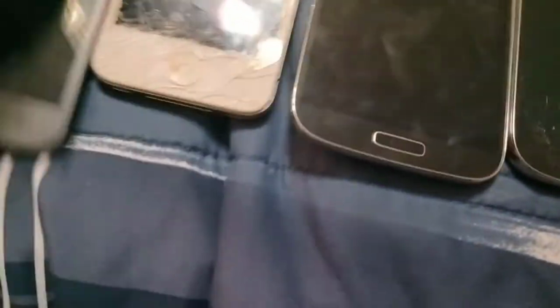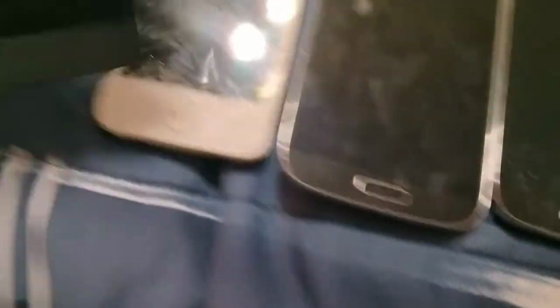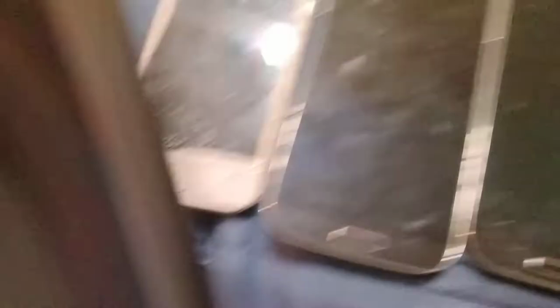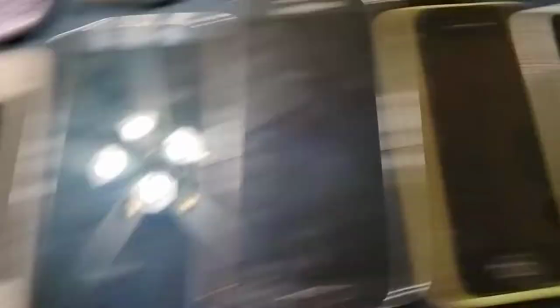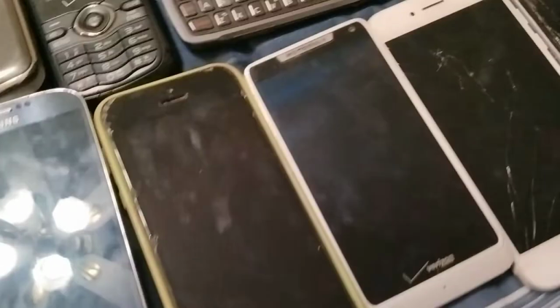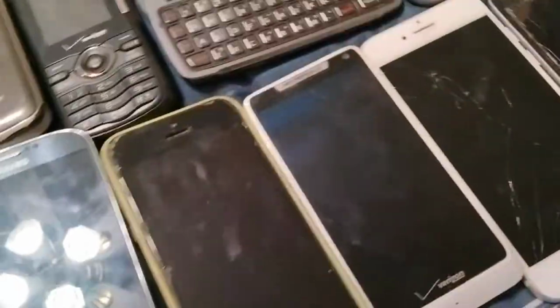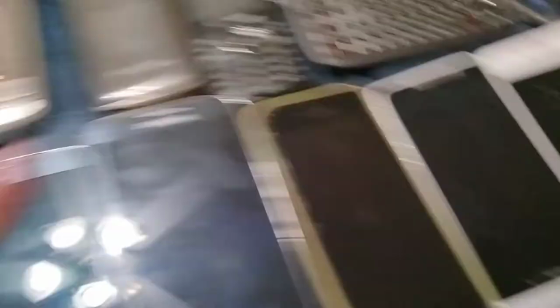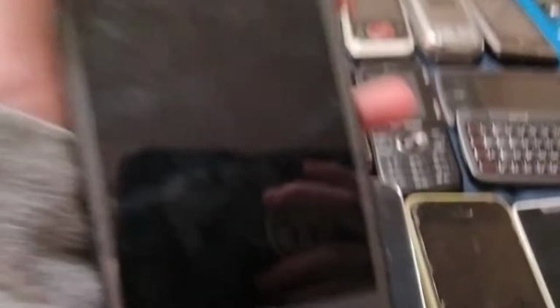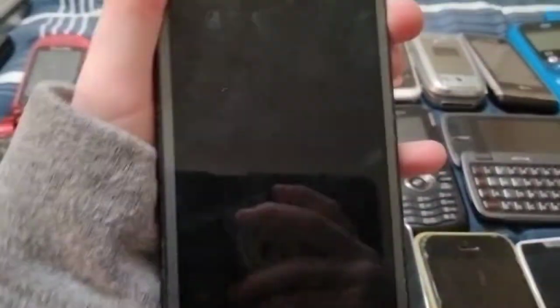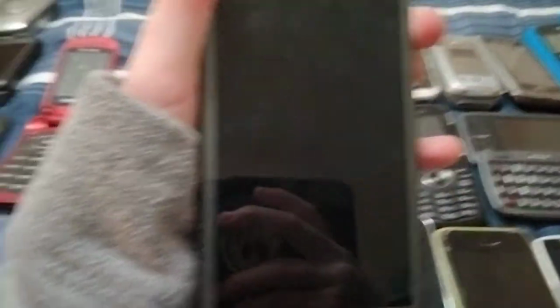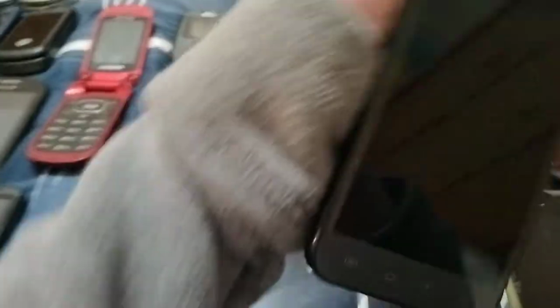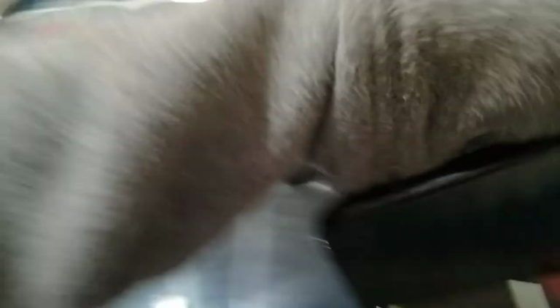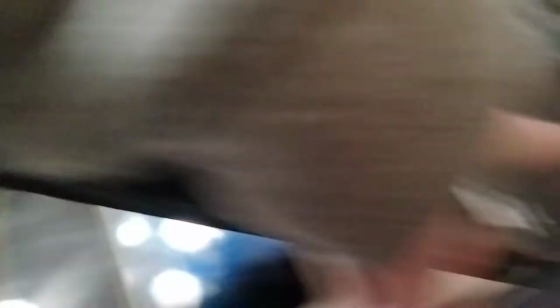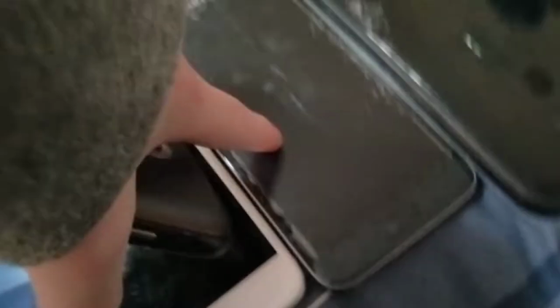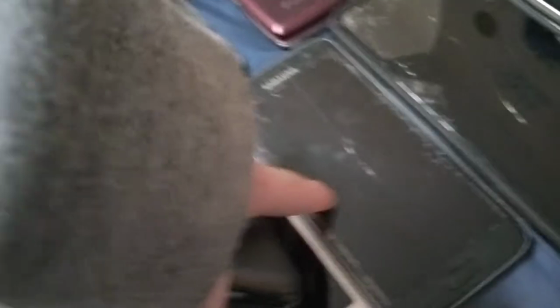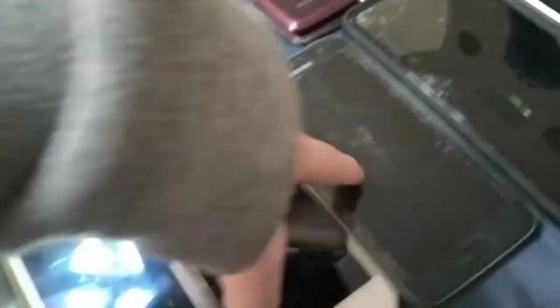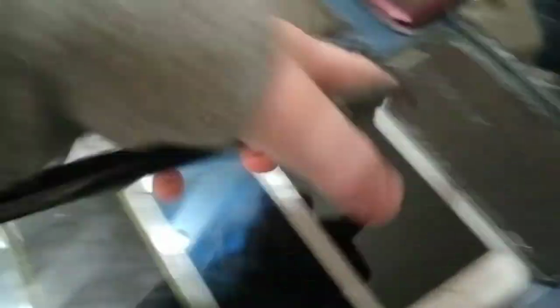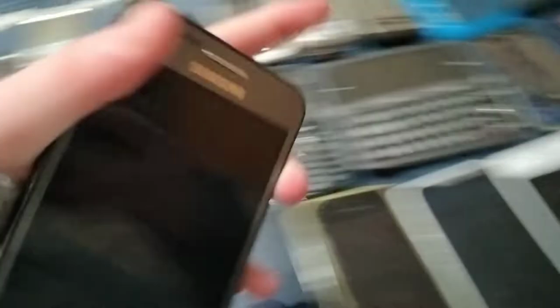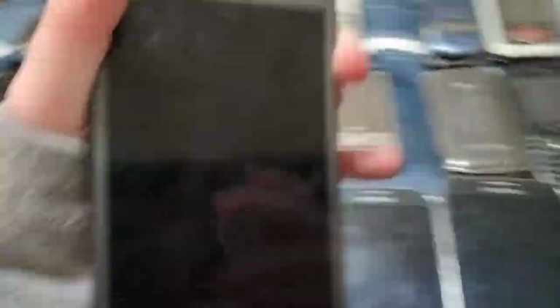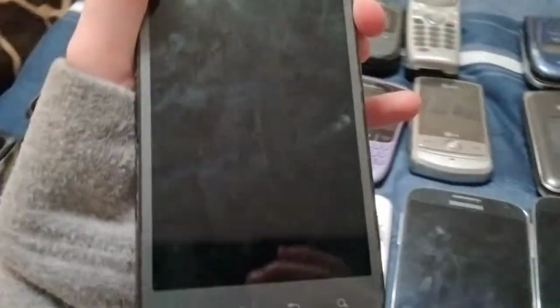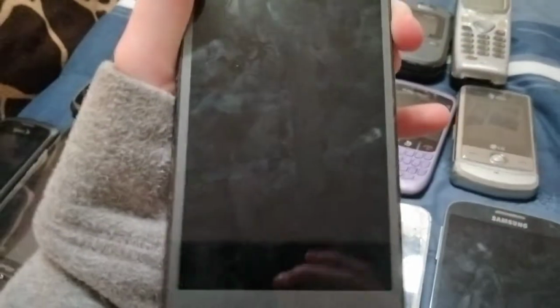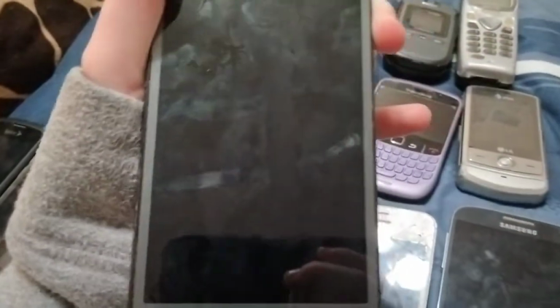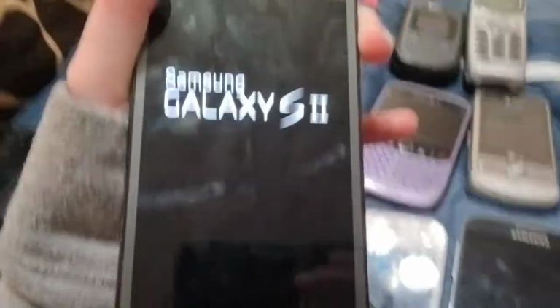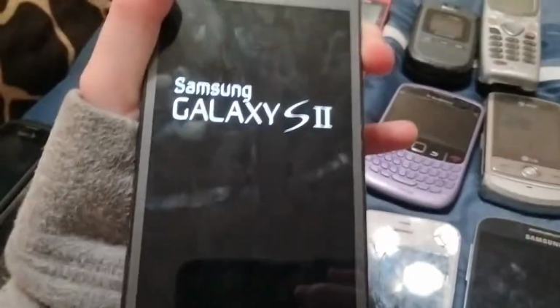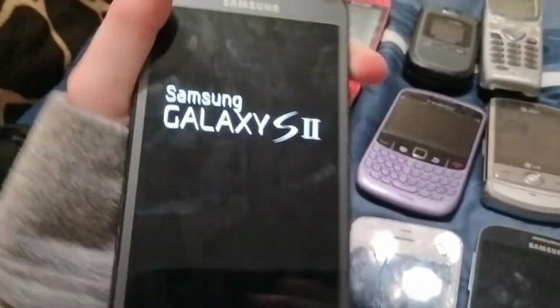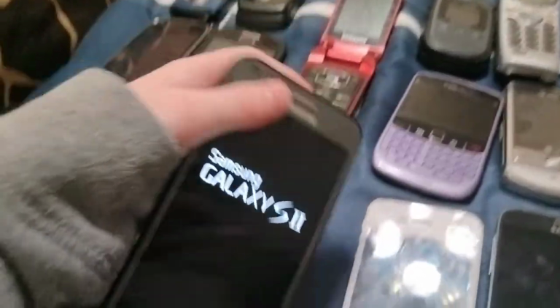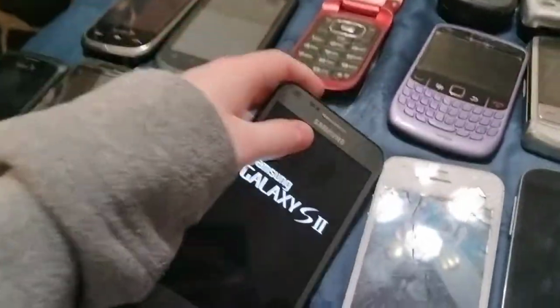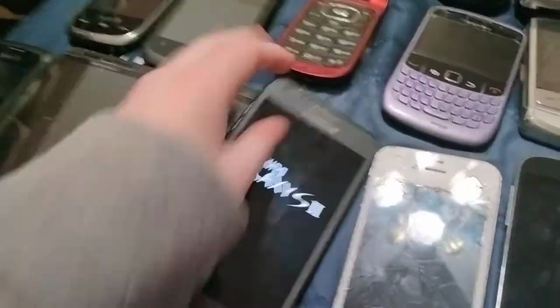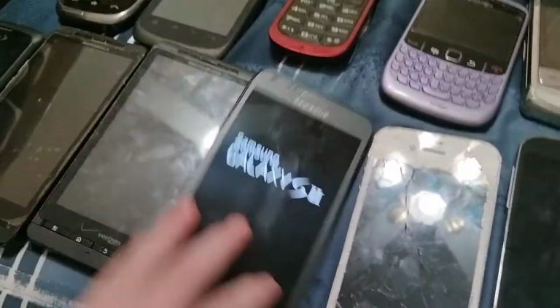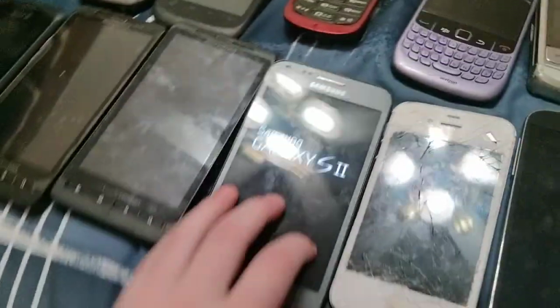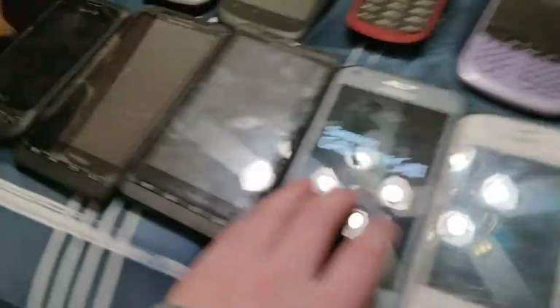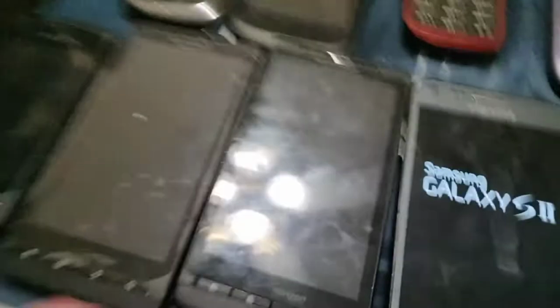Here's a Samsung Galaxy S2 on Sprint — I think it's similar to the S7. This one's dead. Nope, just takes a while to turn on.